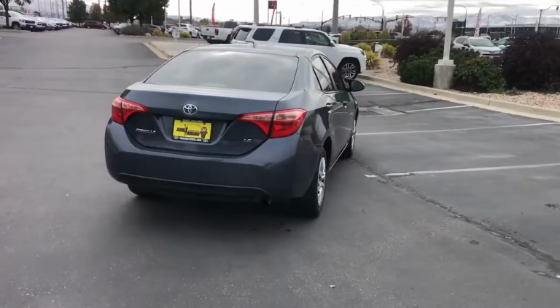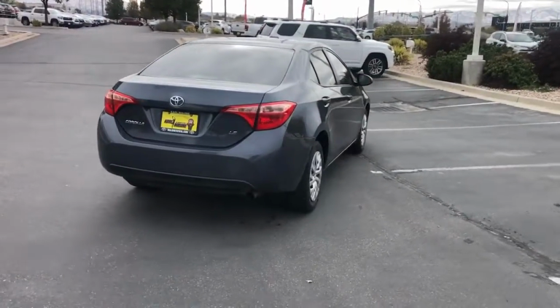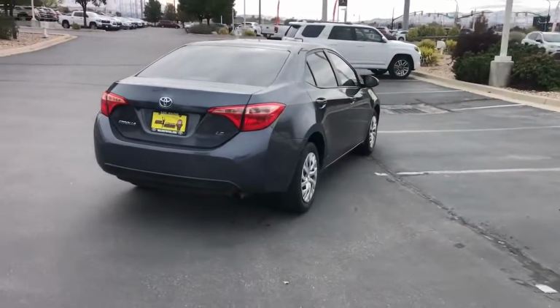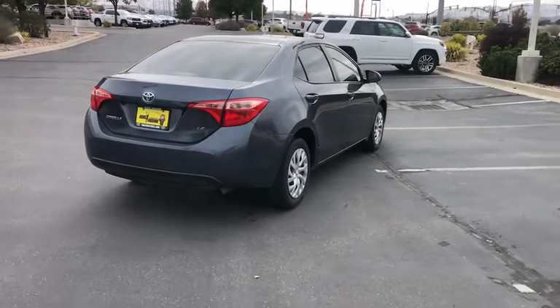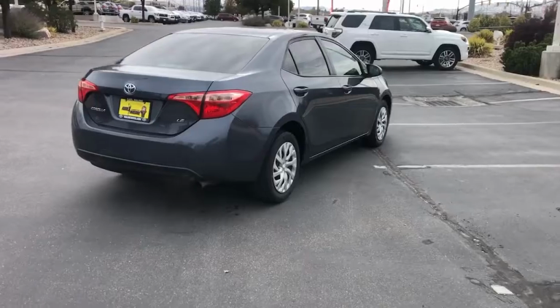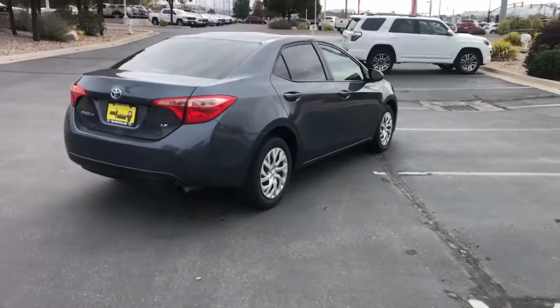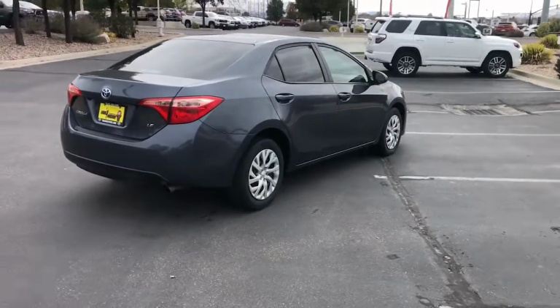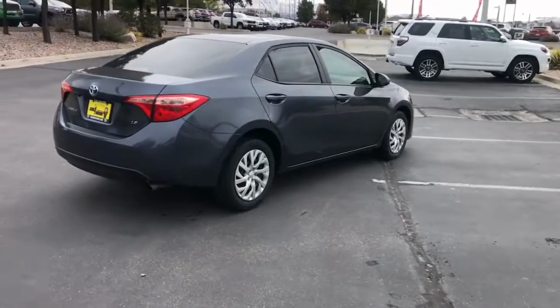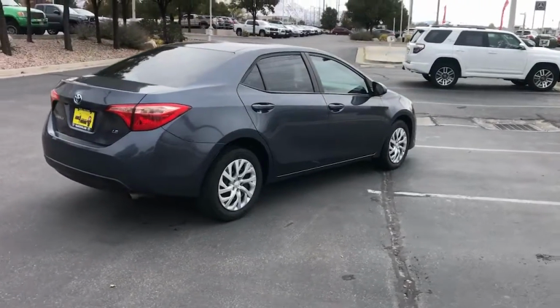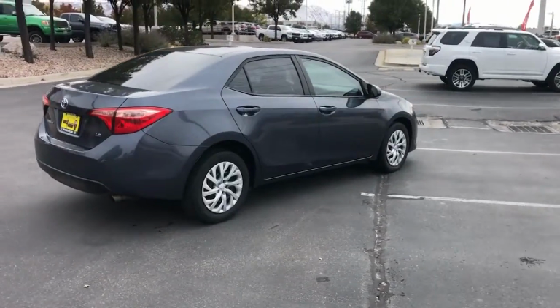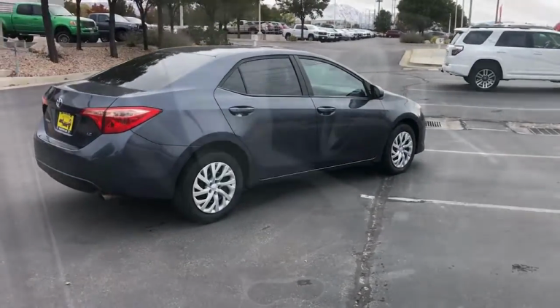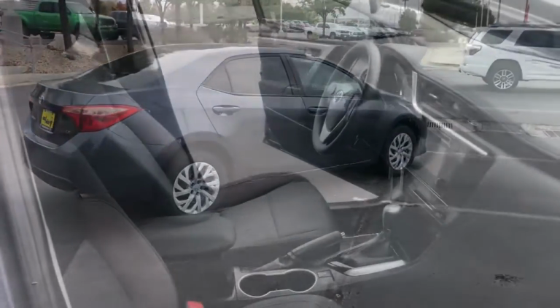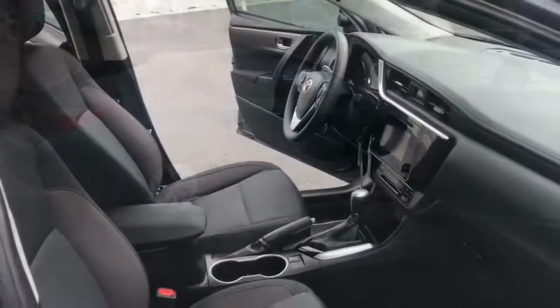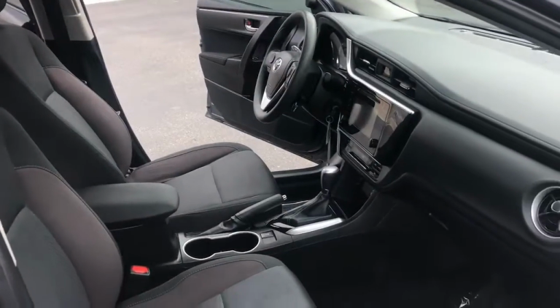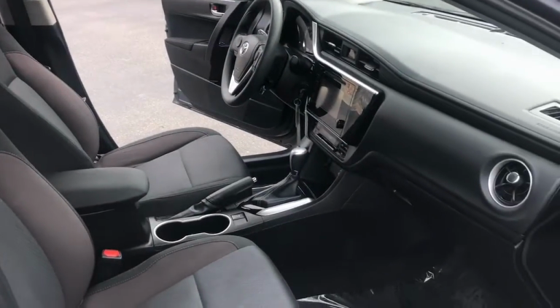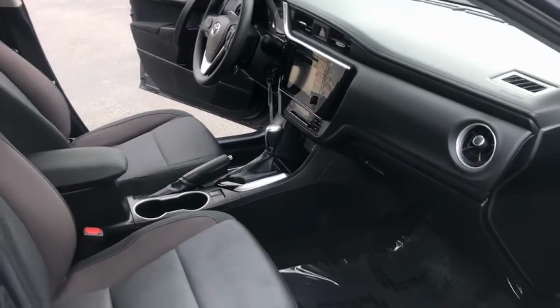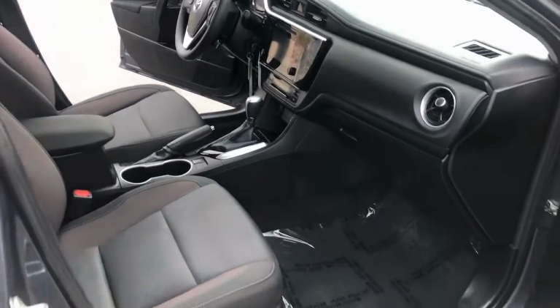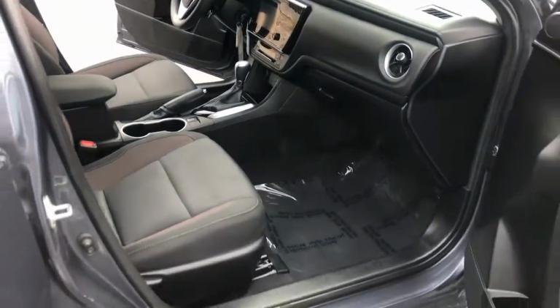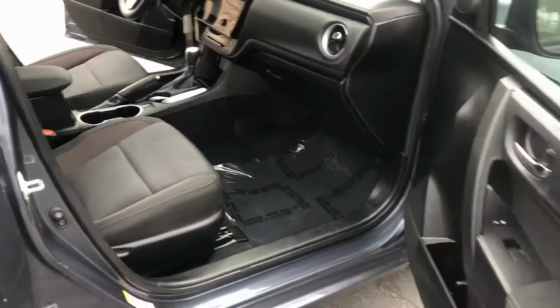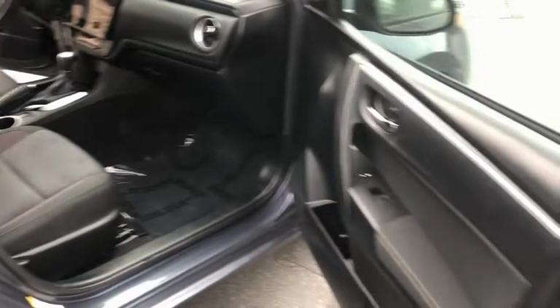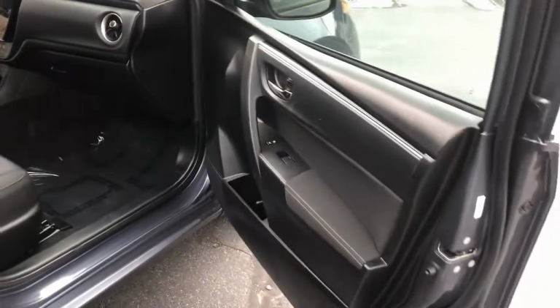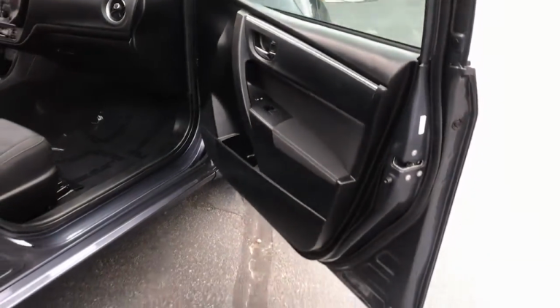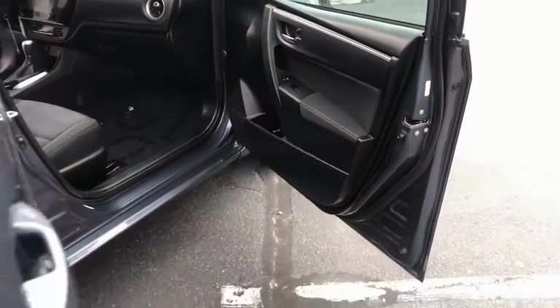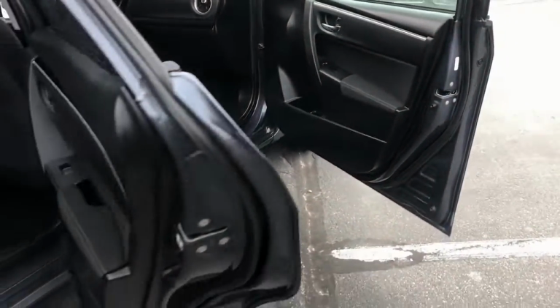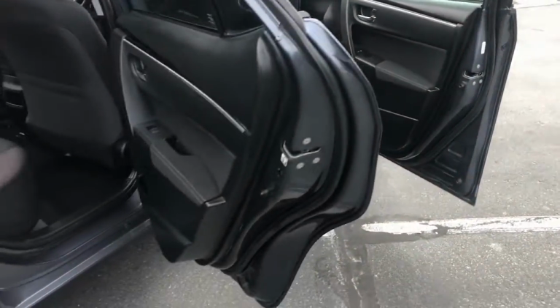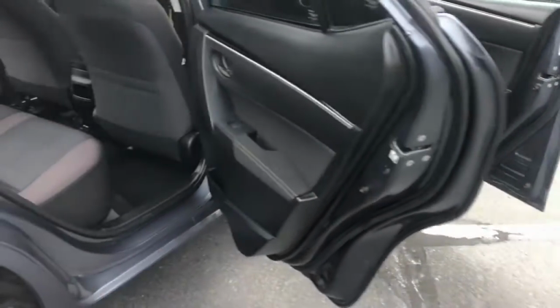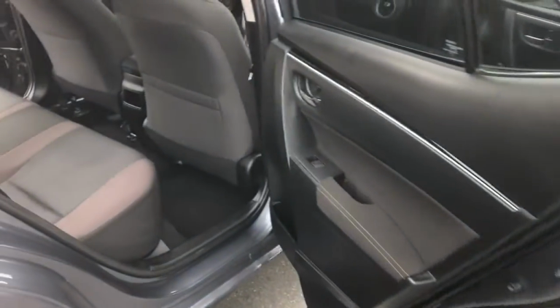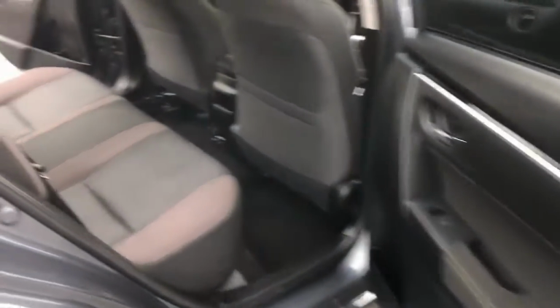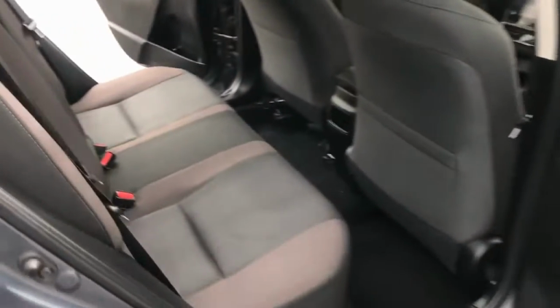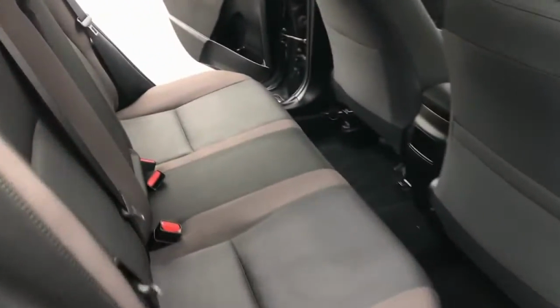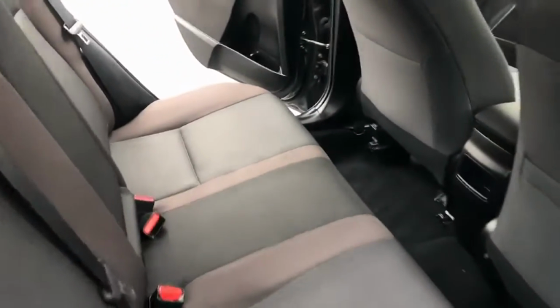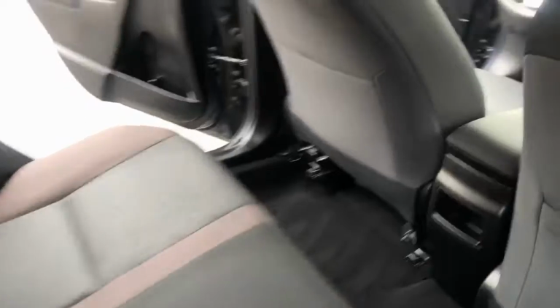The following are some of this vehicle's highlighted options: Keyless Entry, Electronic Stability Control, Traction Control, Intermittent Wipers, Passenger Vanity Mirror, Tire Pressure Monitoring System.